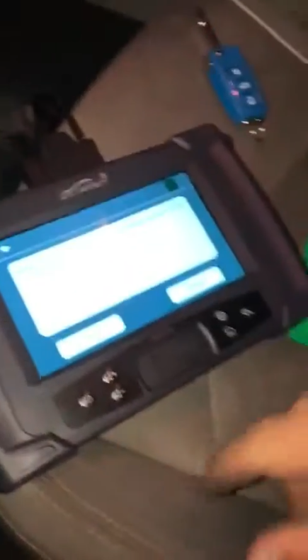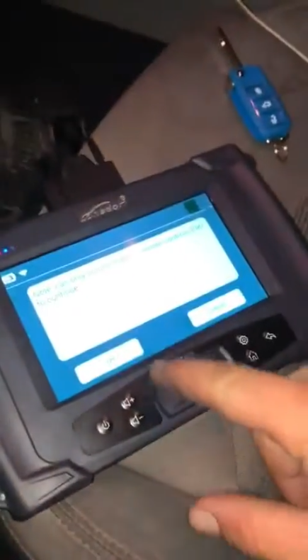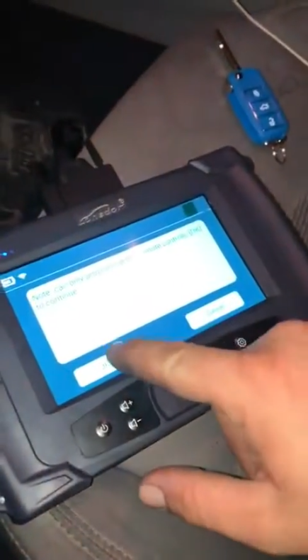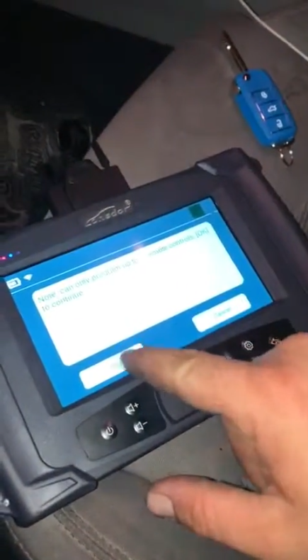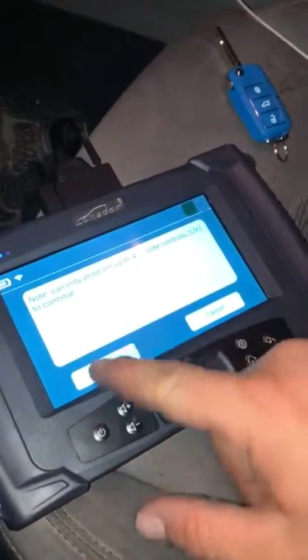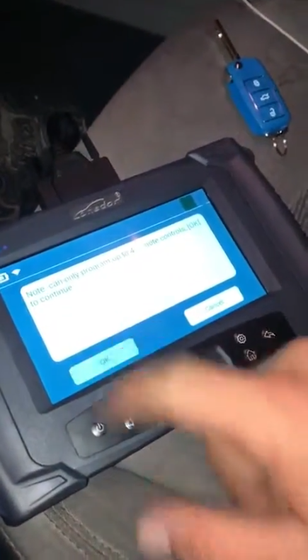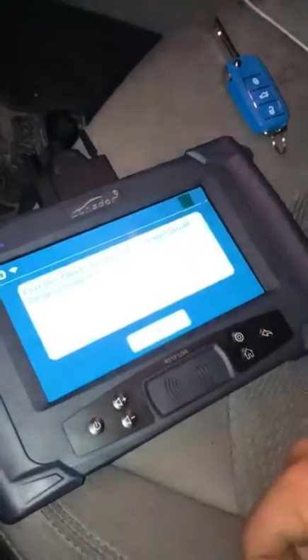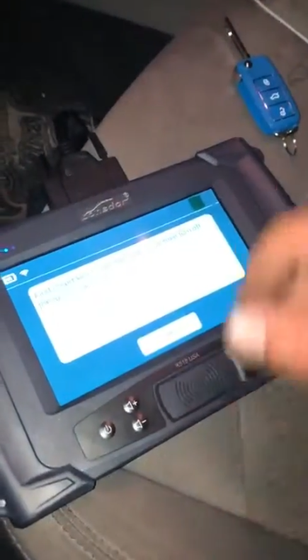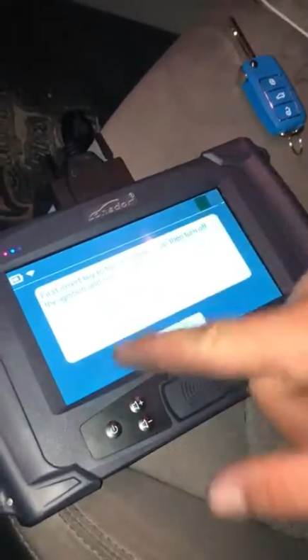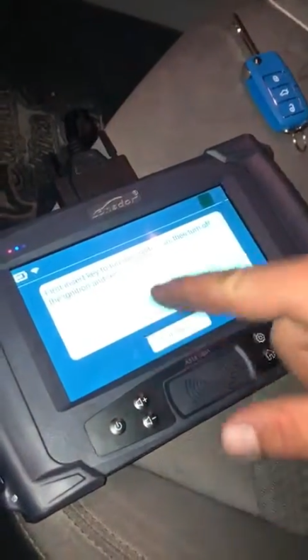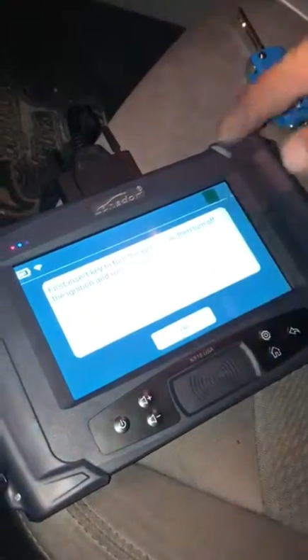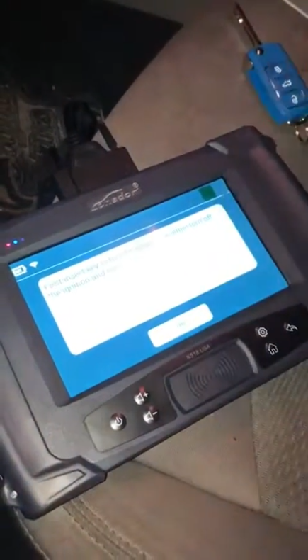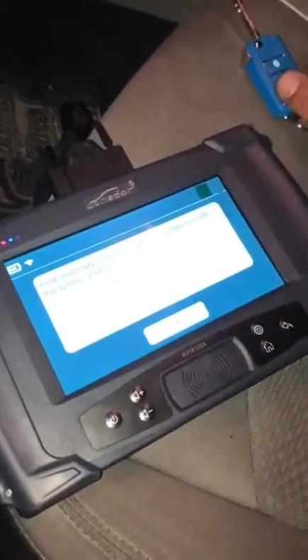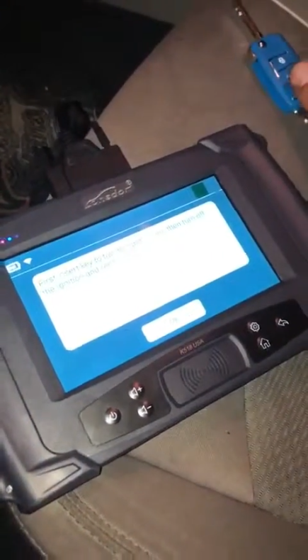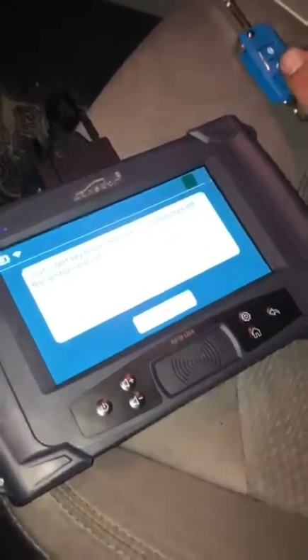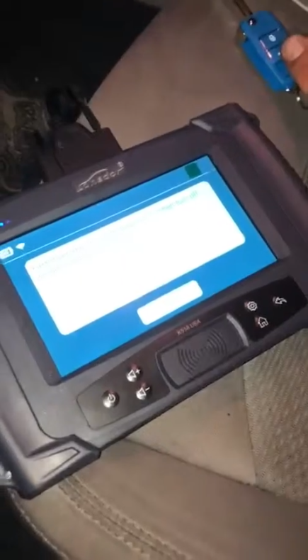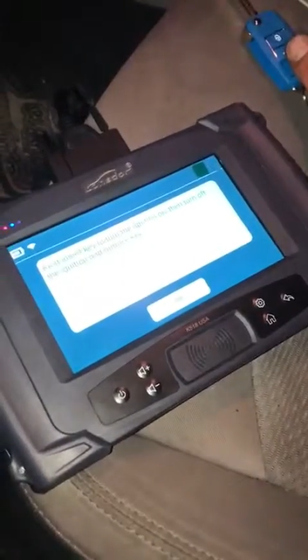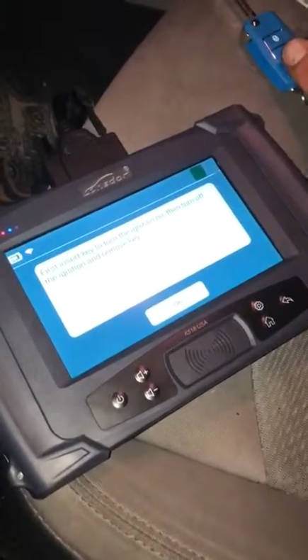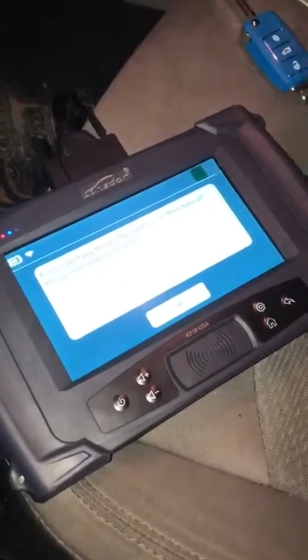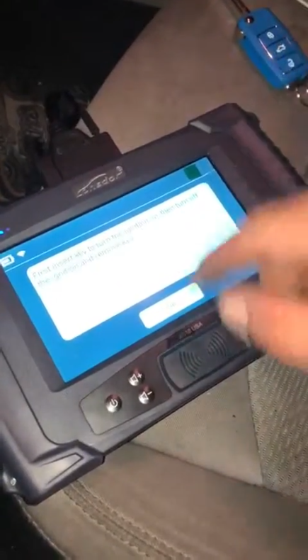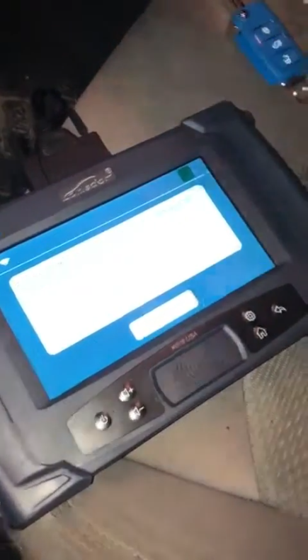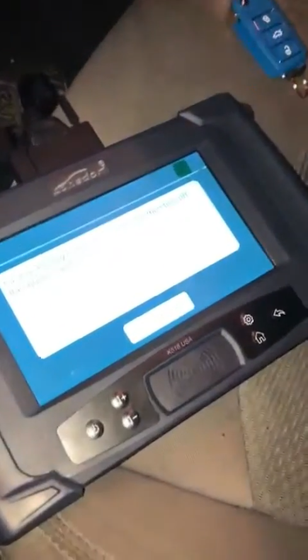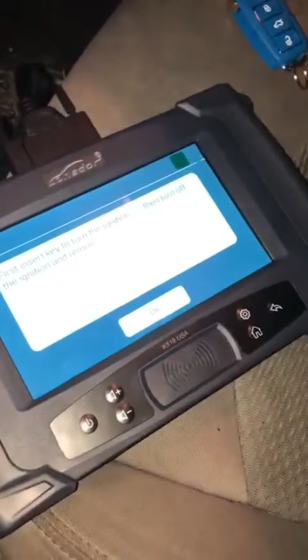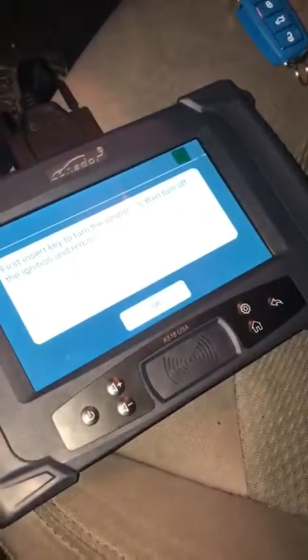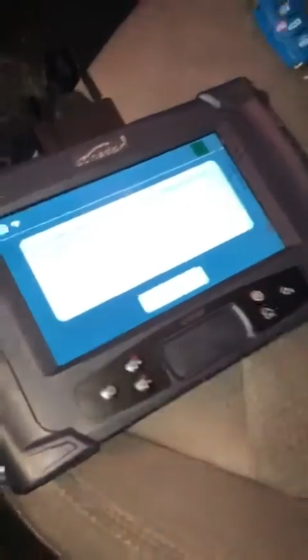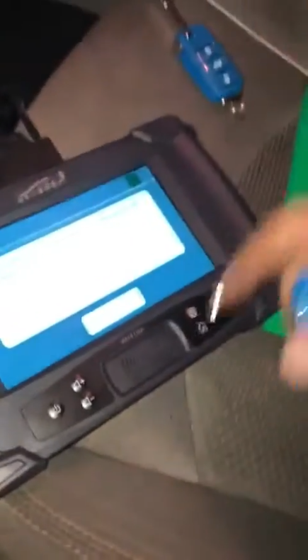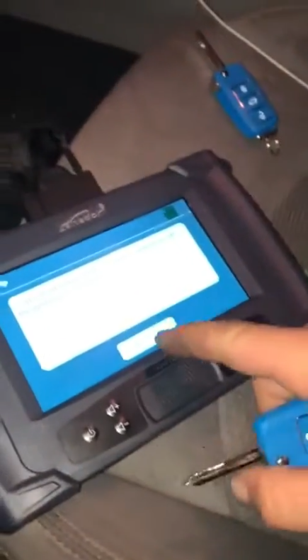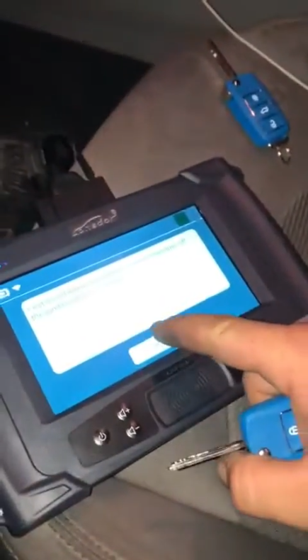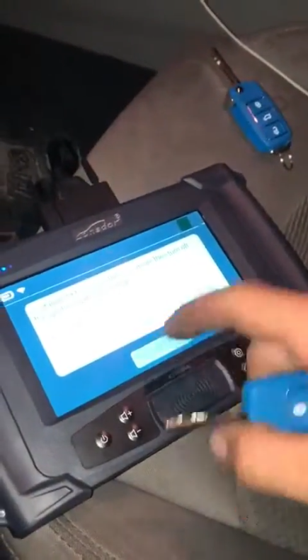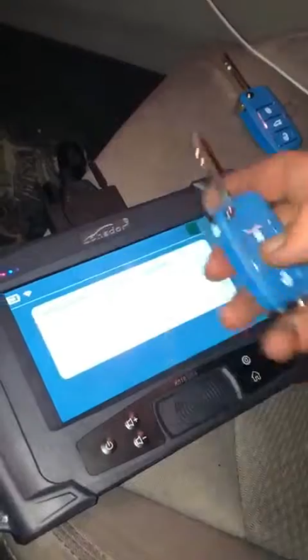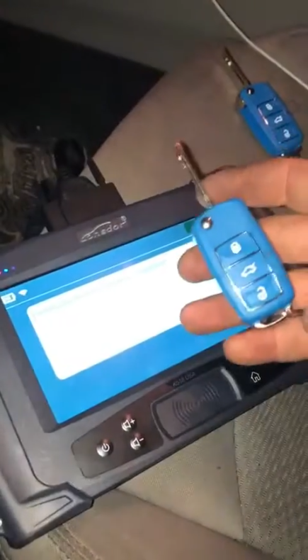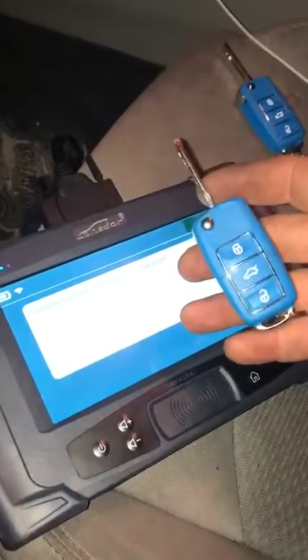First, insert a new key and turn the ignition to on and off, then take the key and remove it from the ignition.